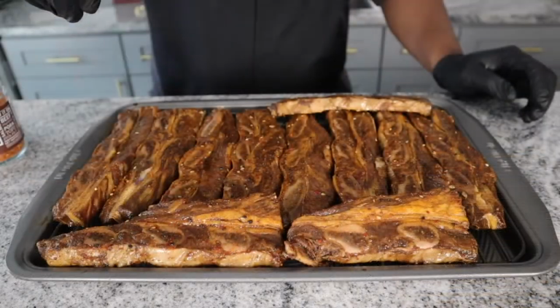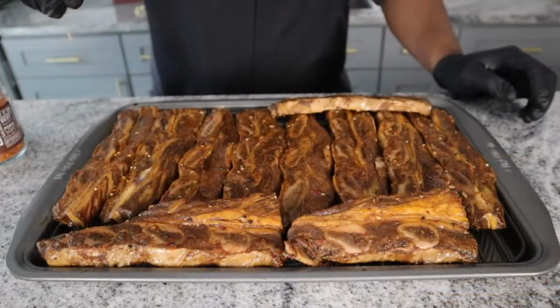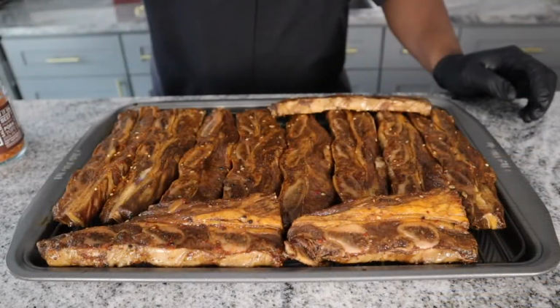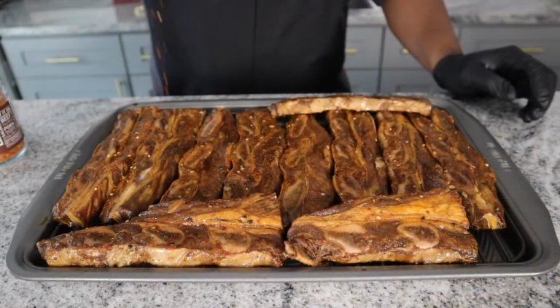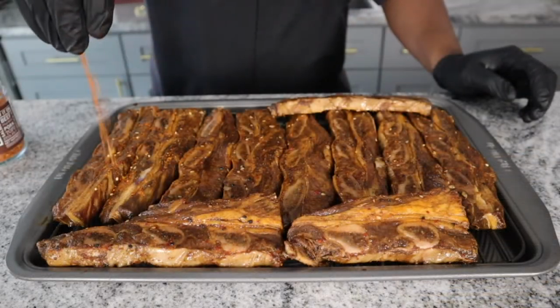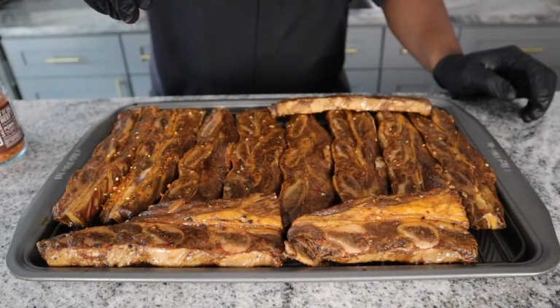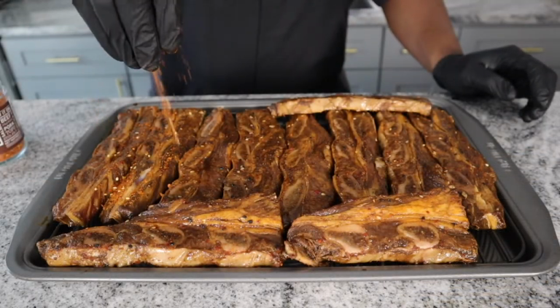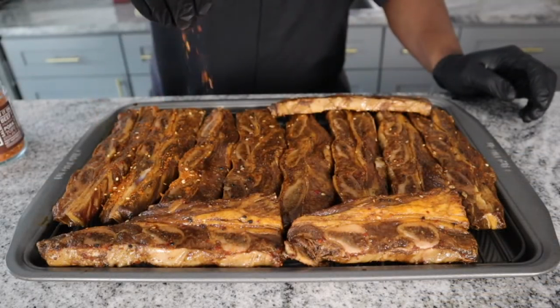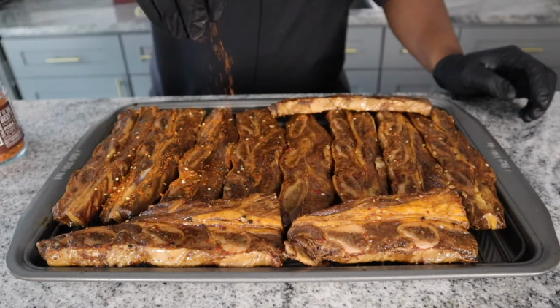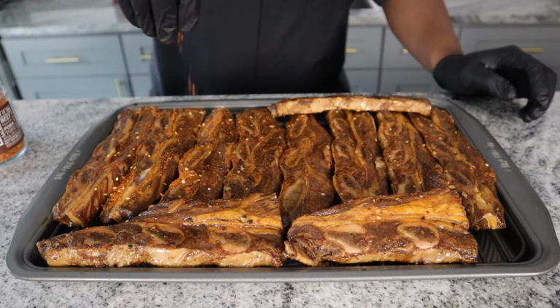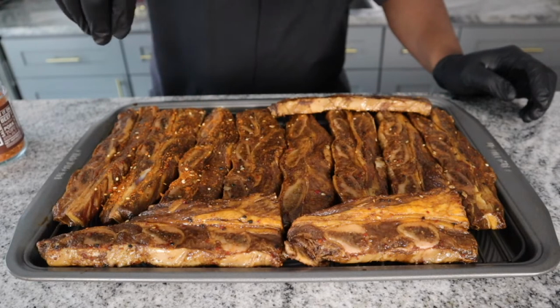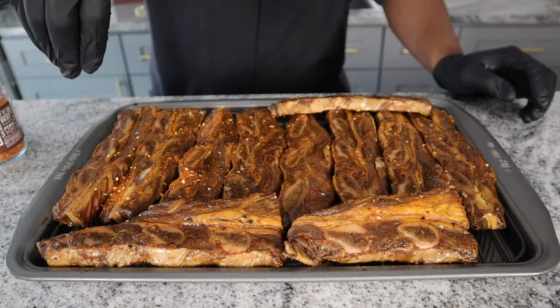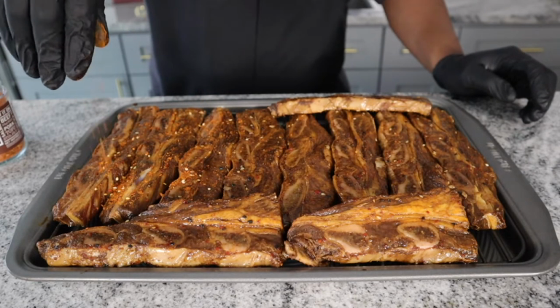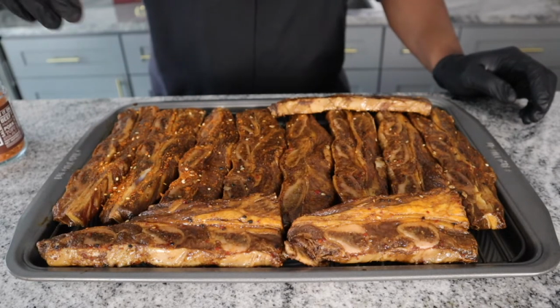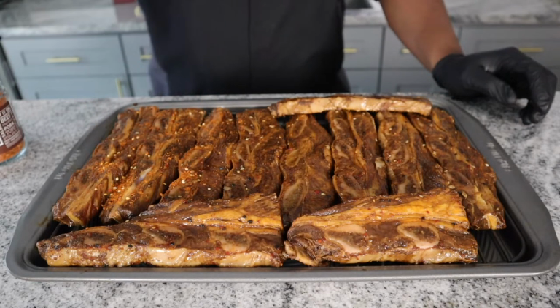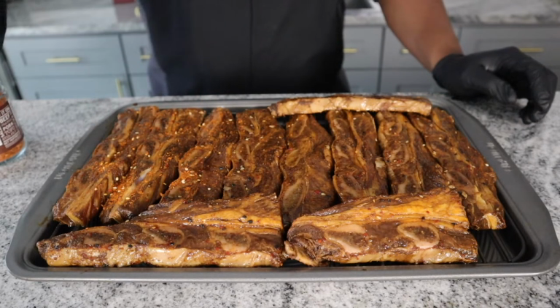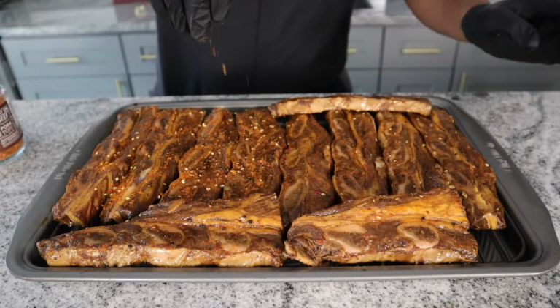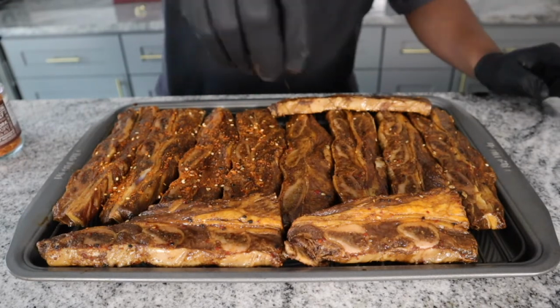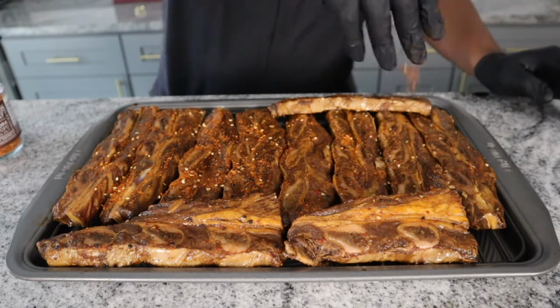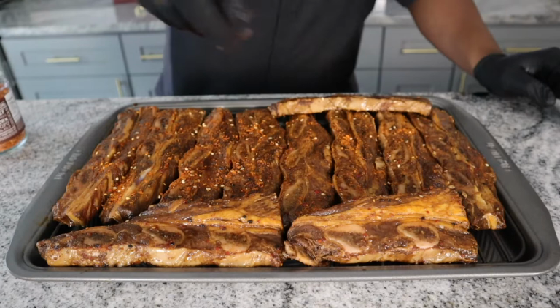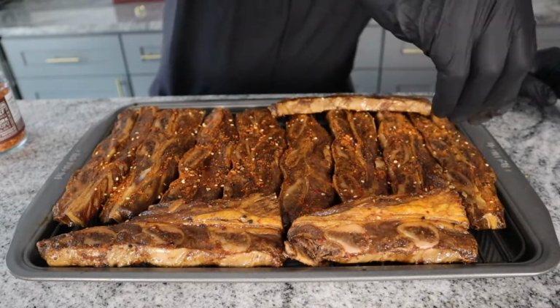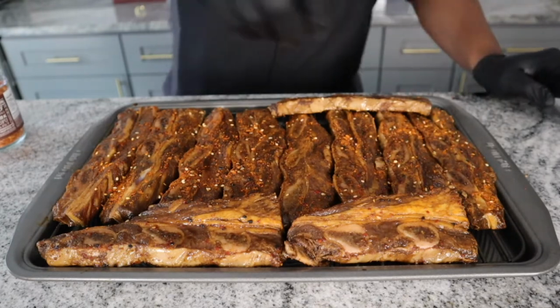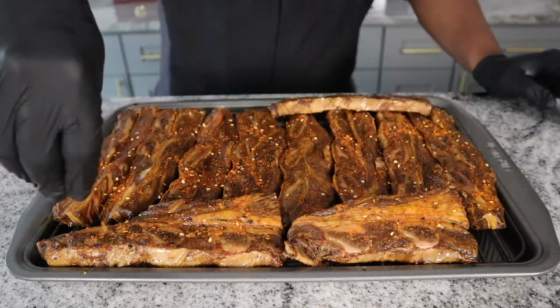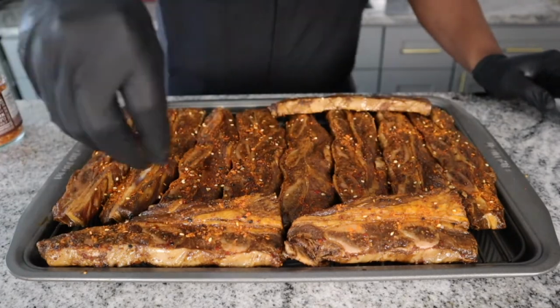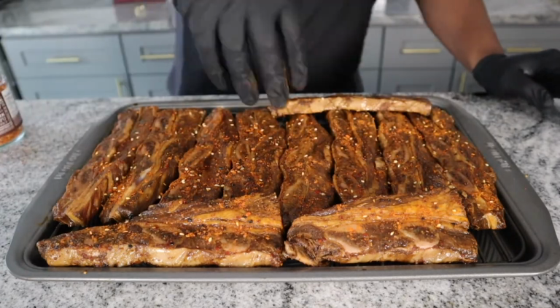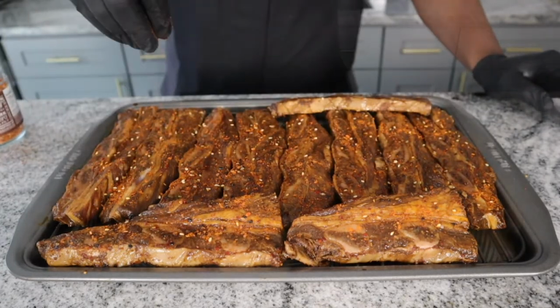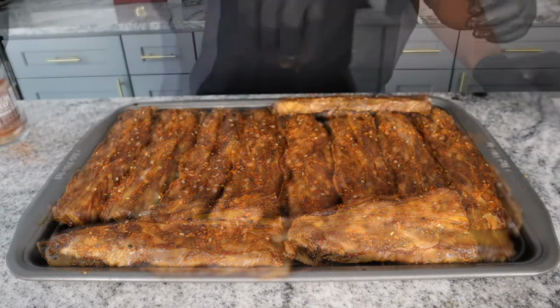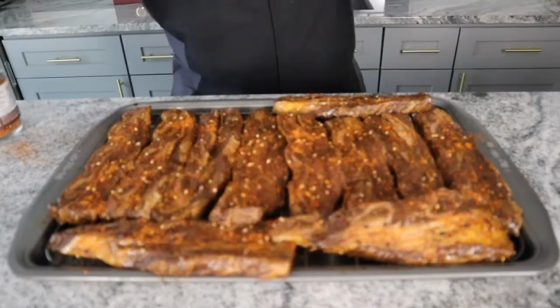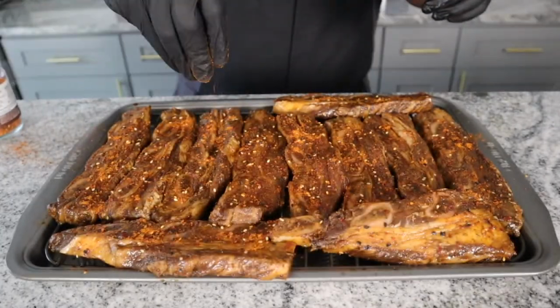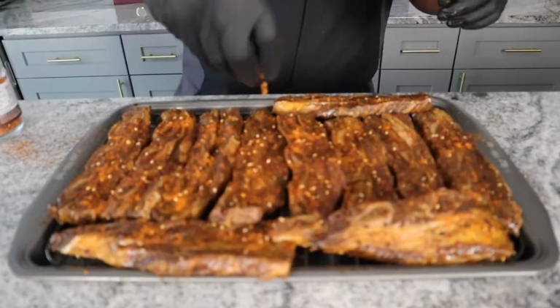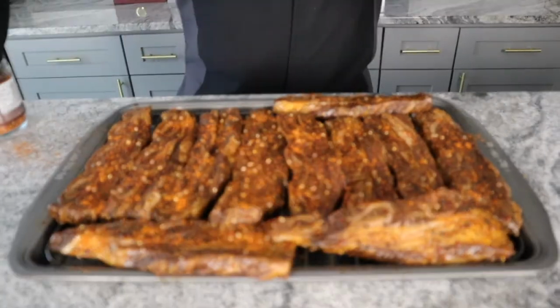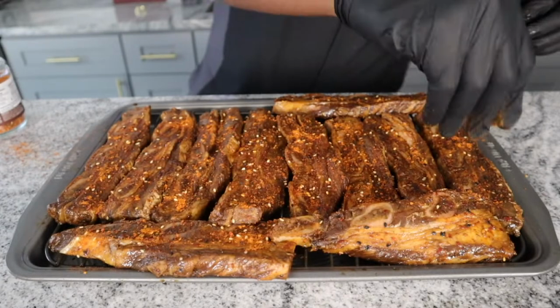It's the following day and I went ahead and got these on a rack and I'm hitting them with more of the Korean barbecue Spiceology rub. We're going to flip them and hit the other side as well.